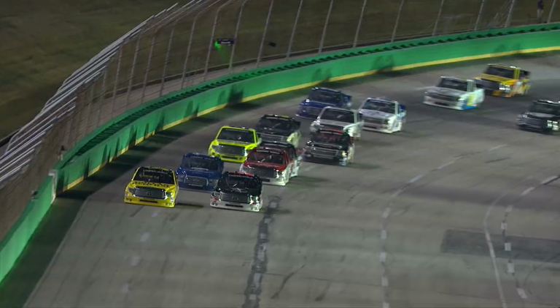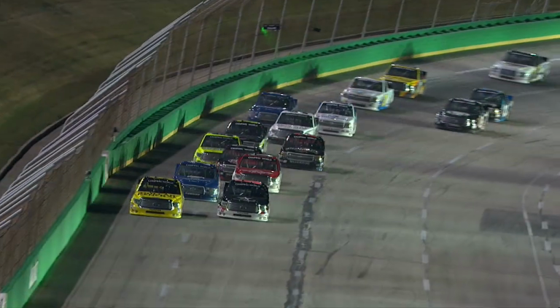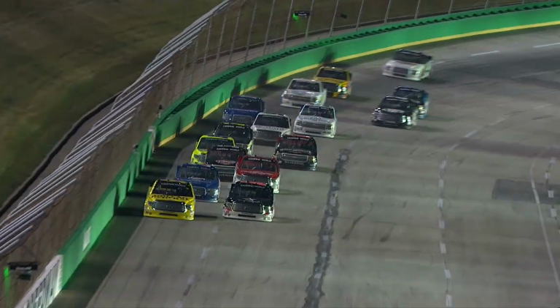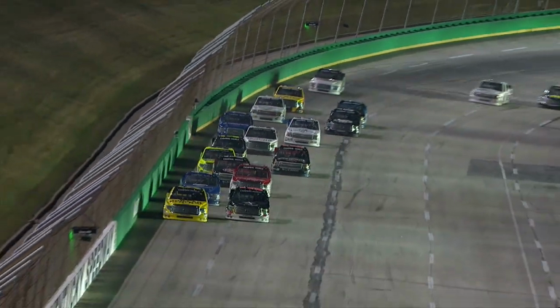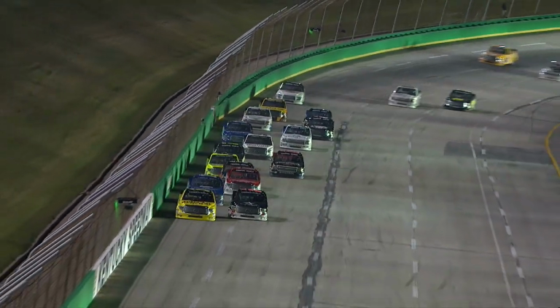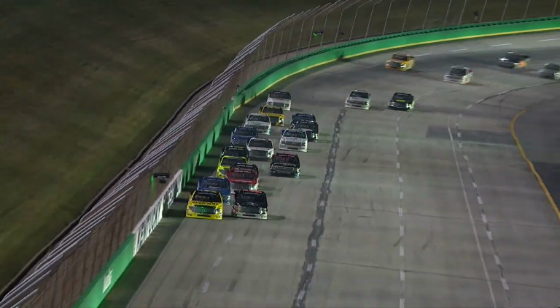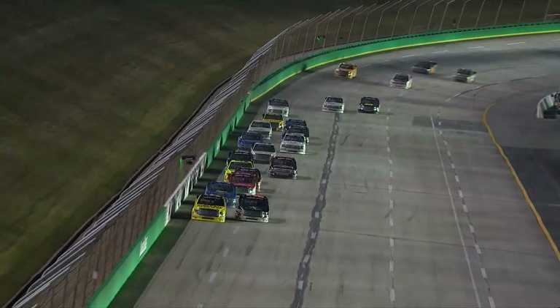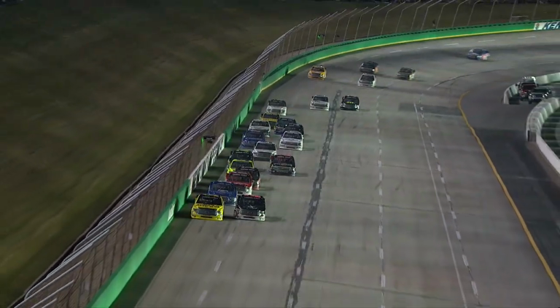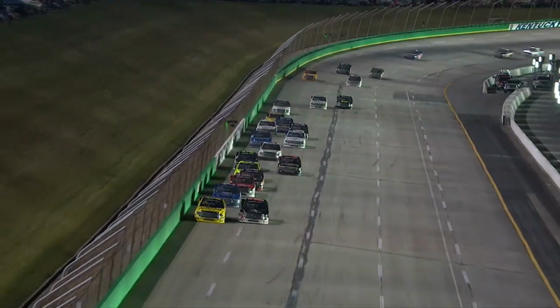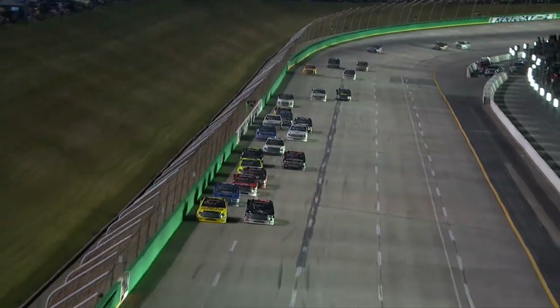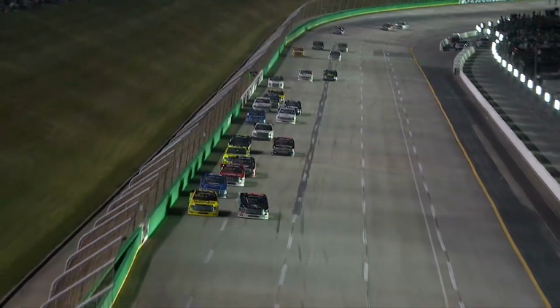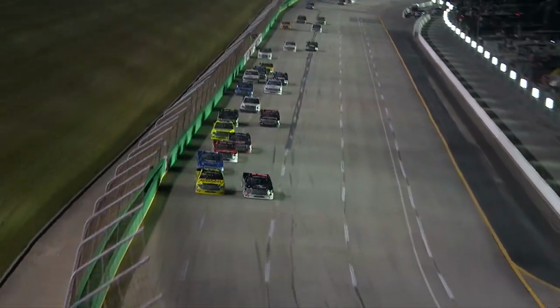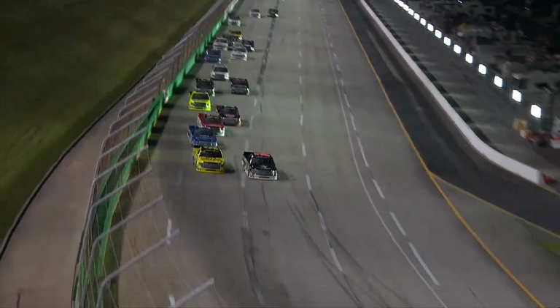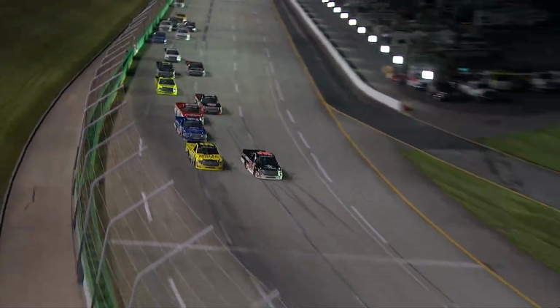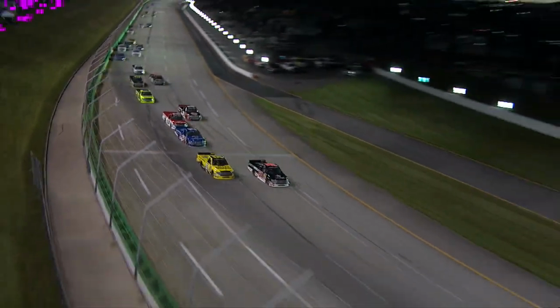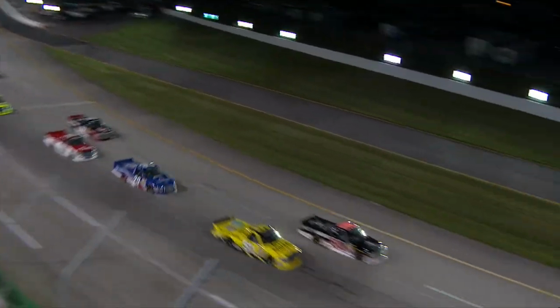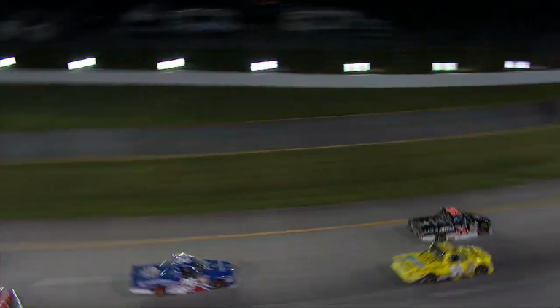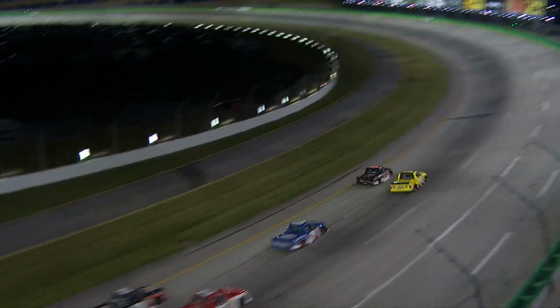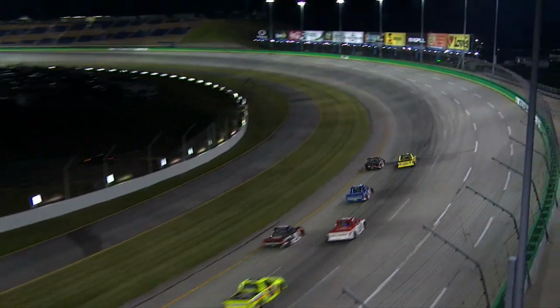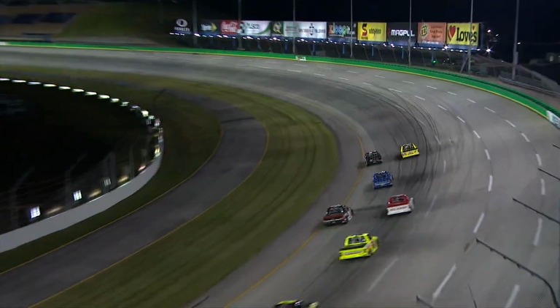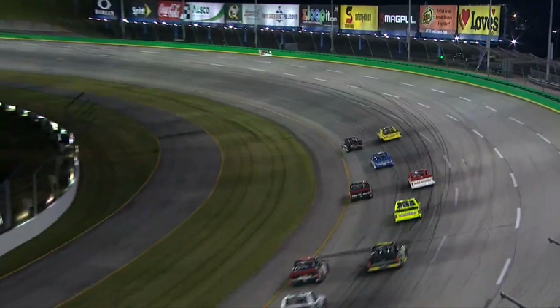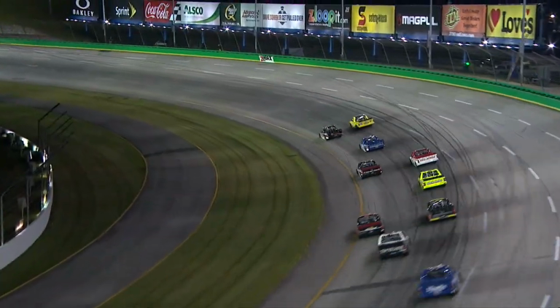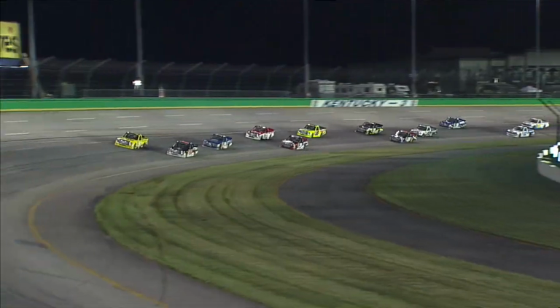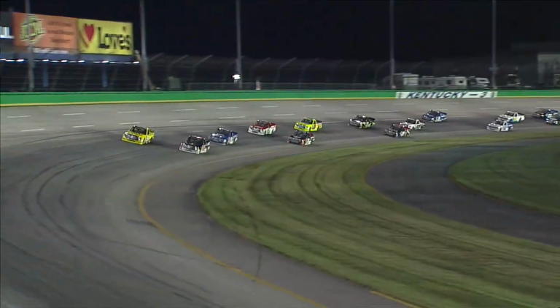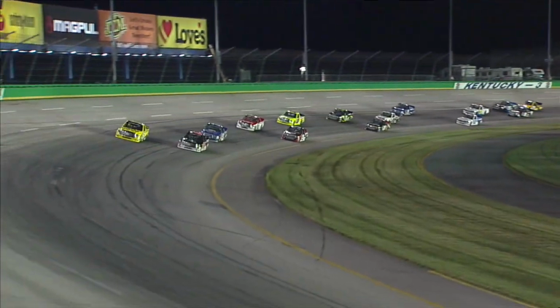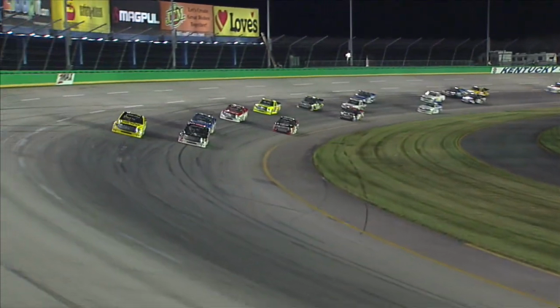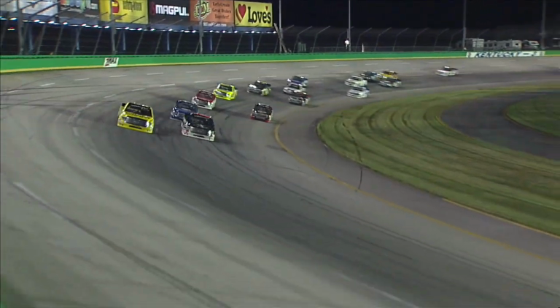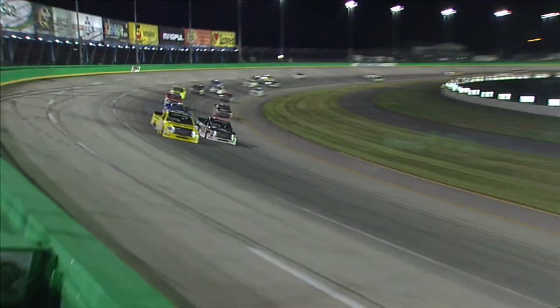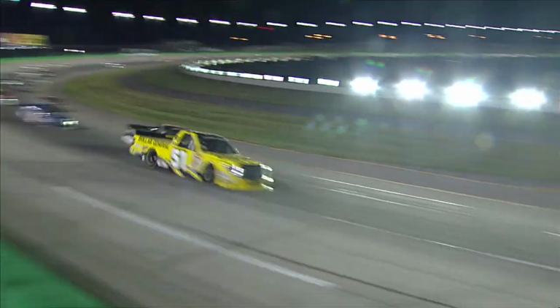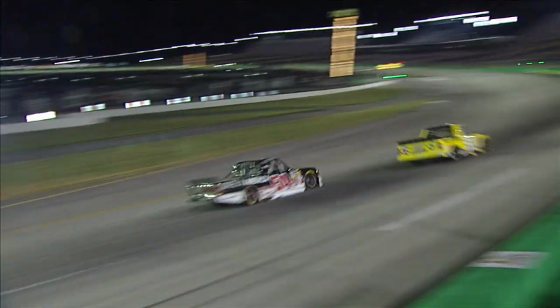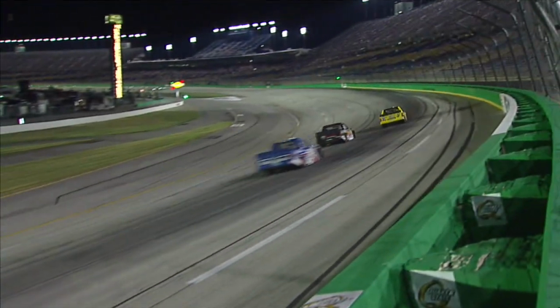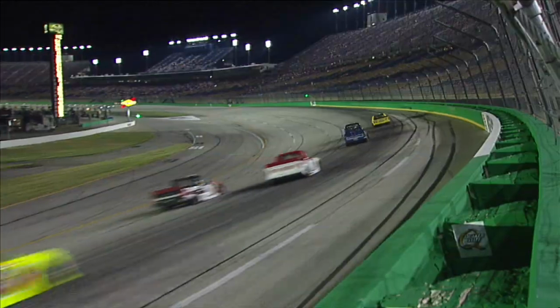But on the race's final restart, it was Wallace once again challenging his boss for the lead. Wallace is still there though — here comes the 54! Darrell Wallace Jr. trying to make it two wins in a row!